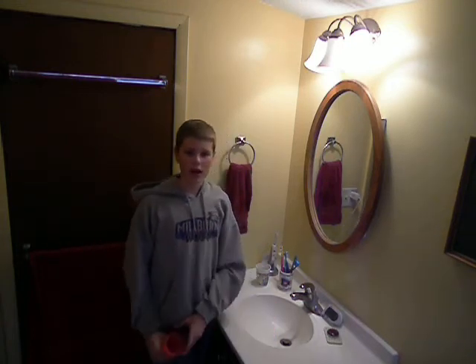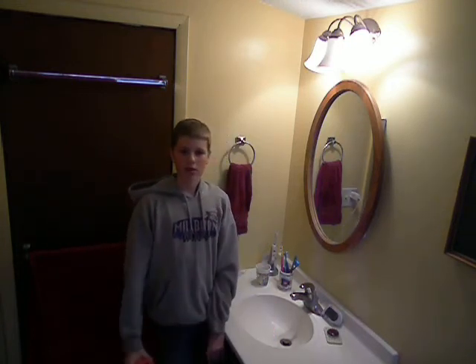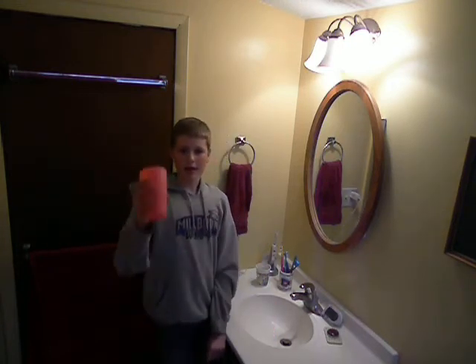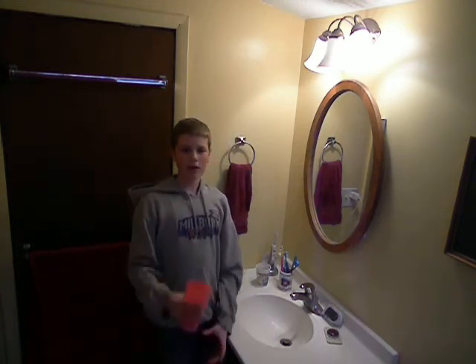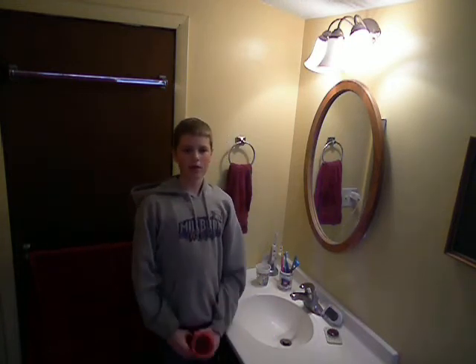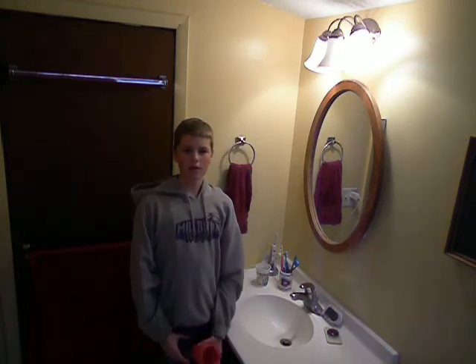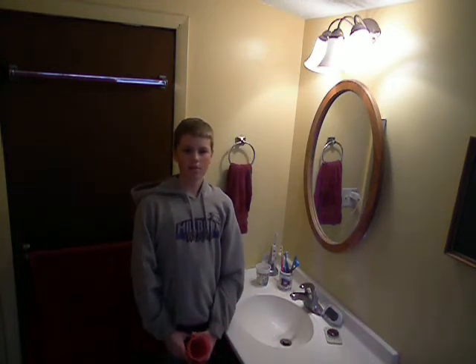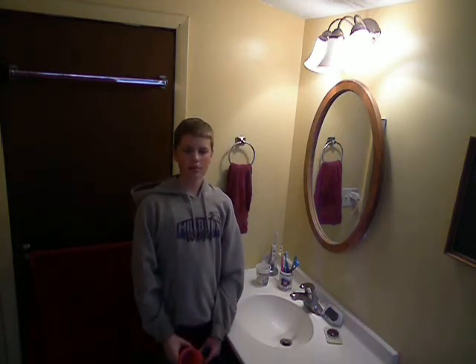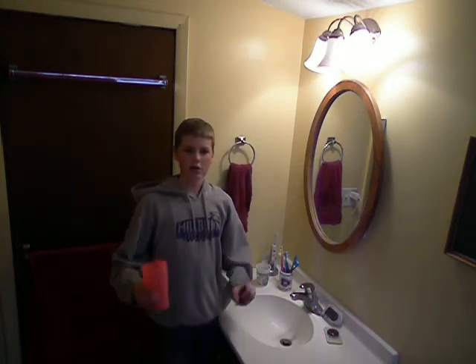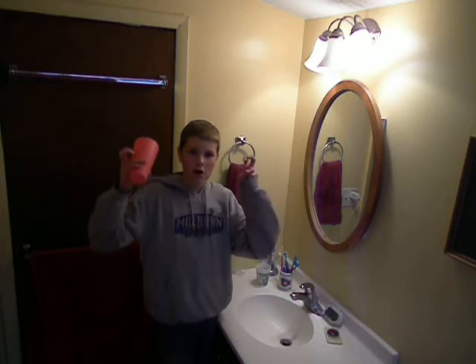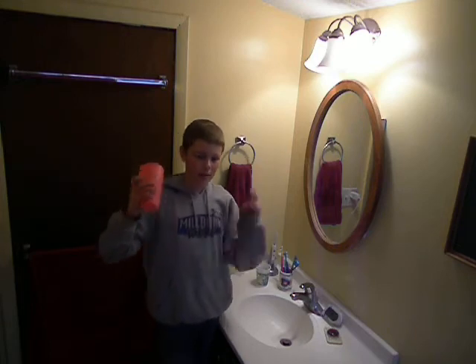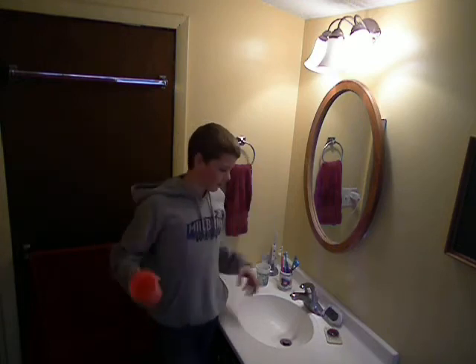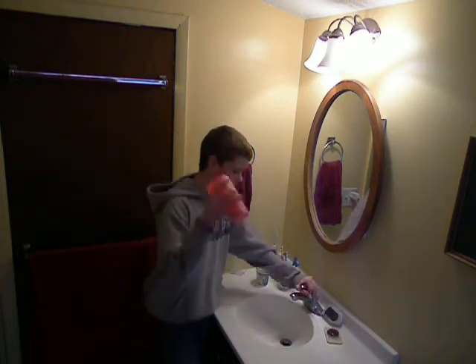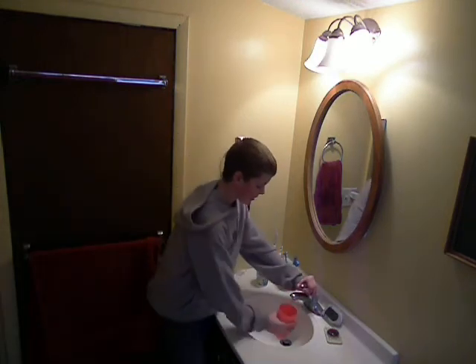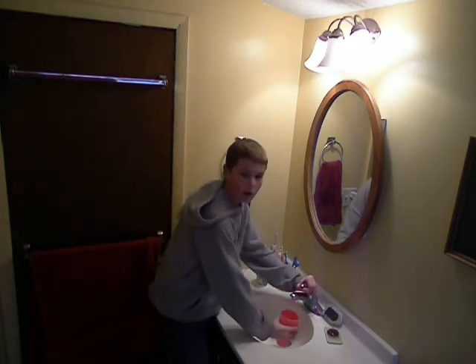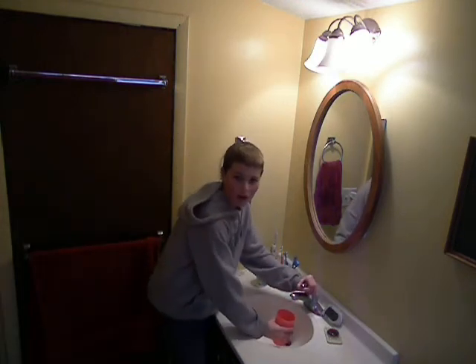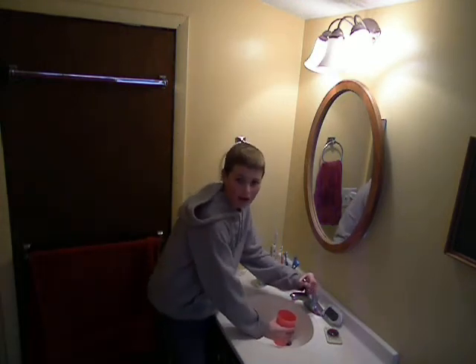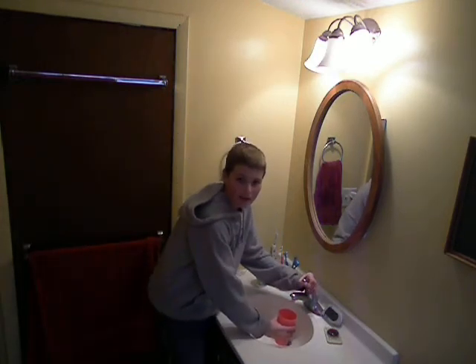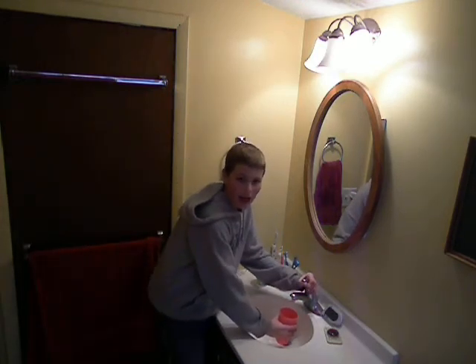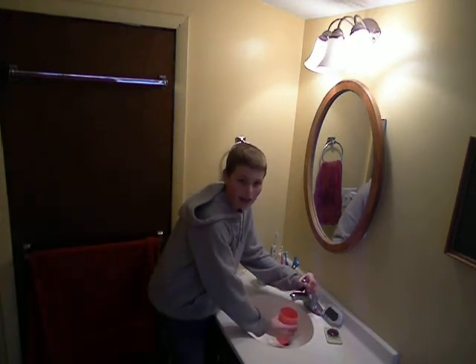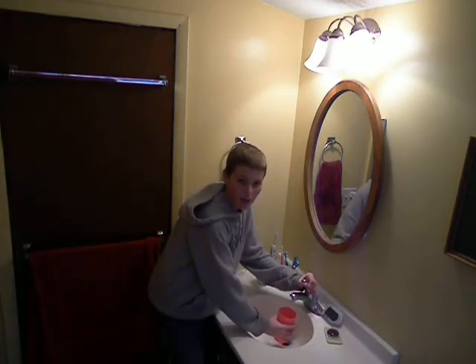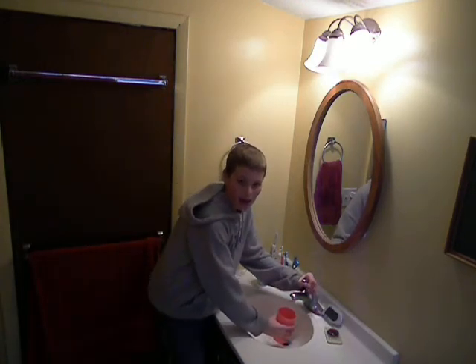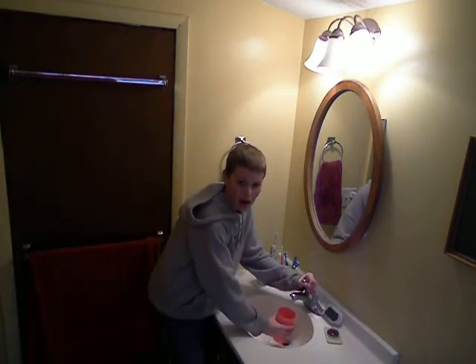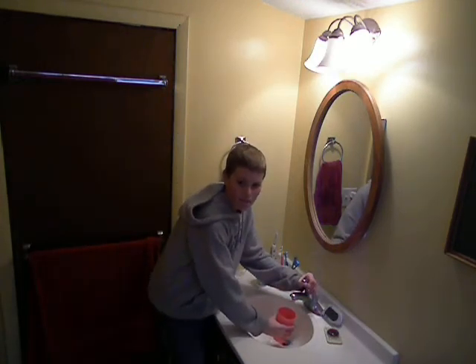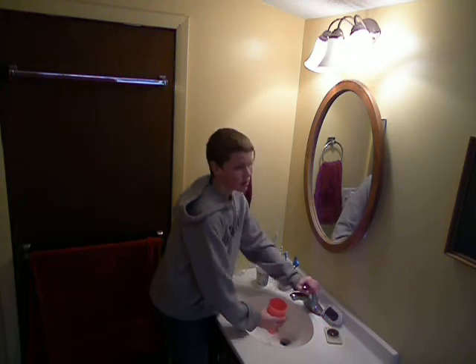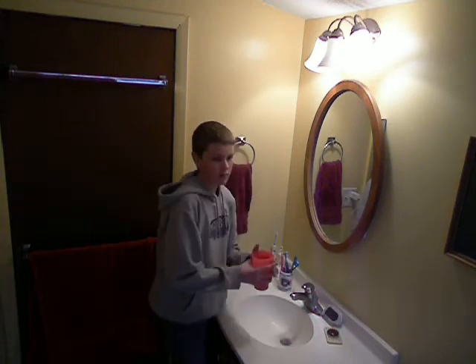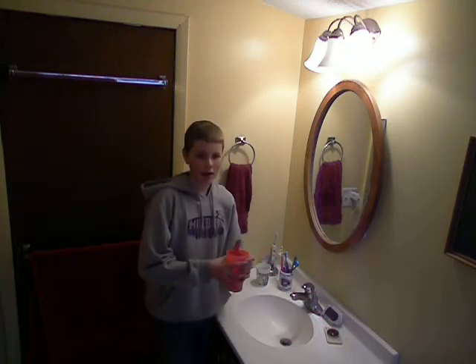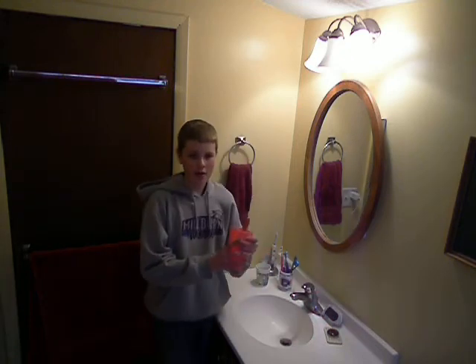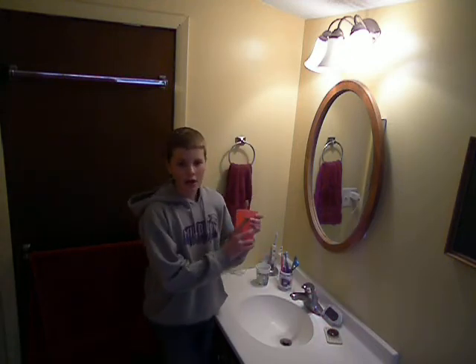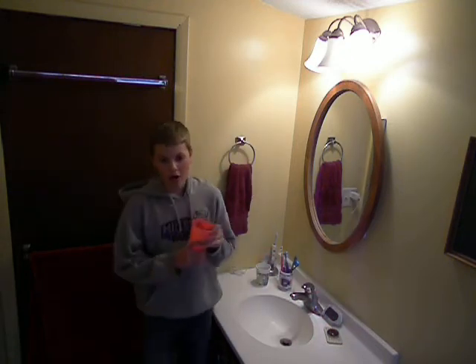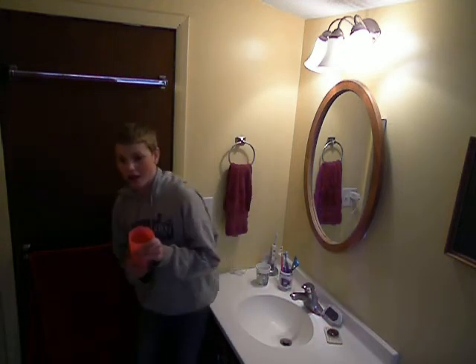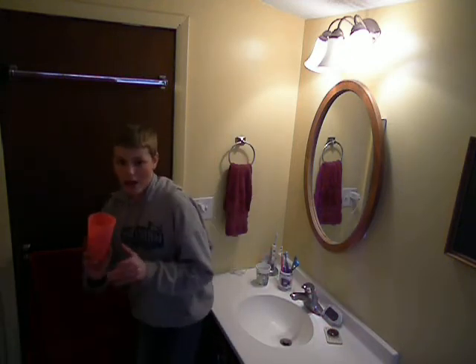So again — get your victim, pretend to fill them up a glass of water, get the cup, put it under the sink like this. I'm filling you up a glass, buddy. Then run over and trip.